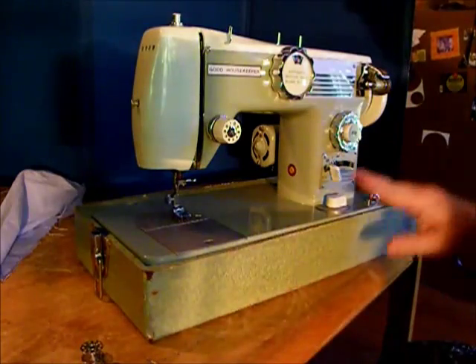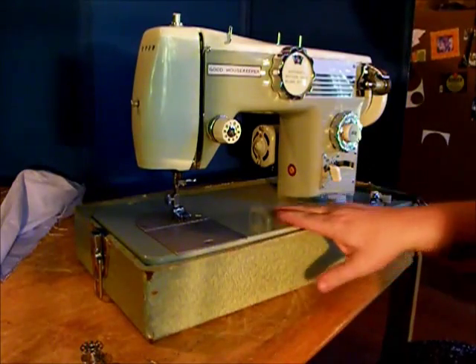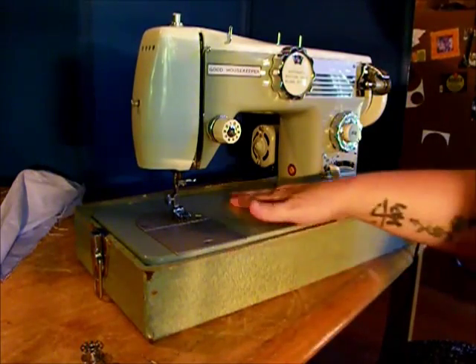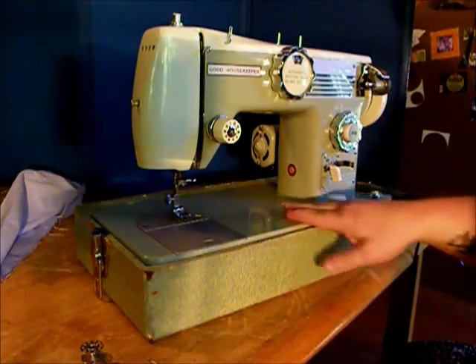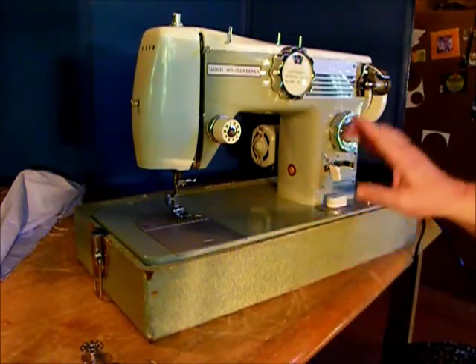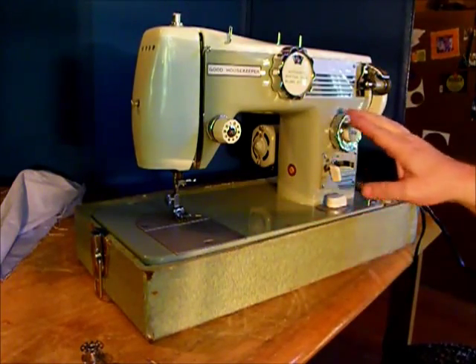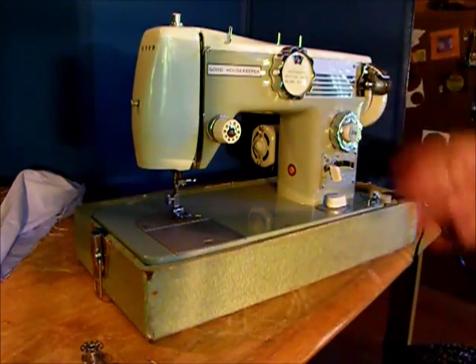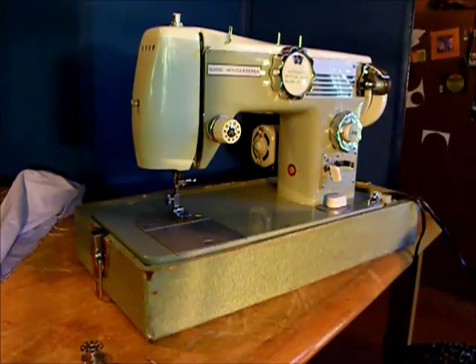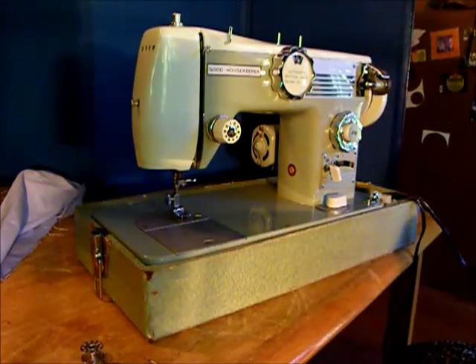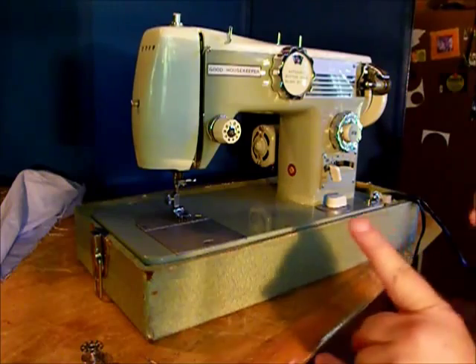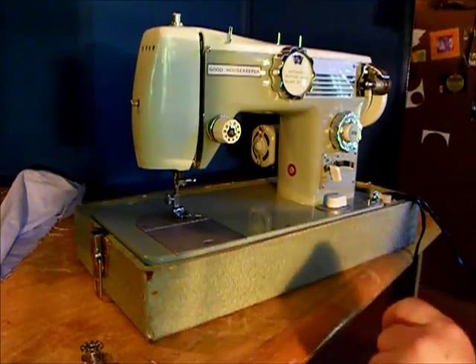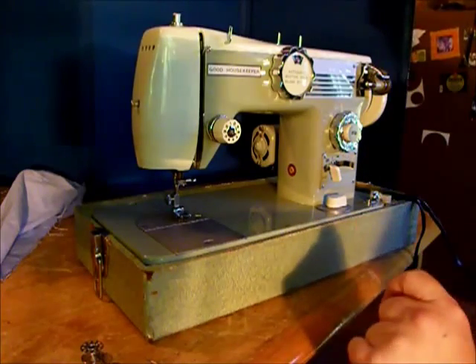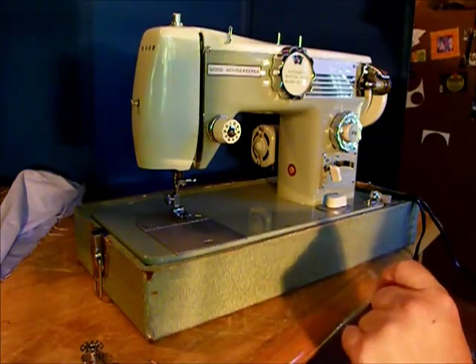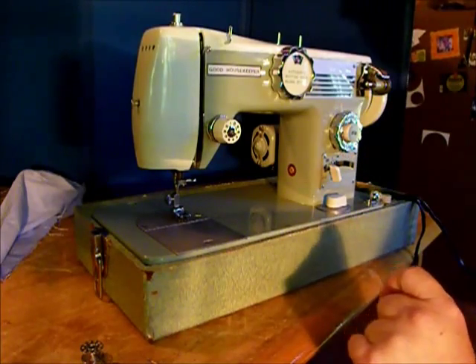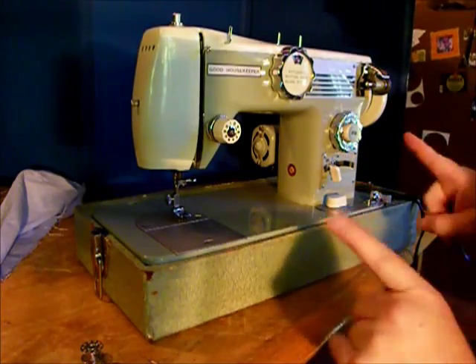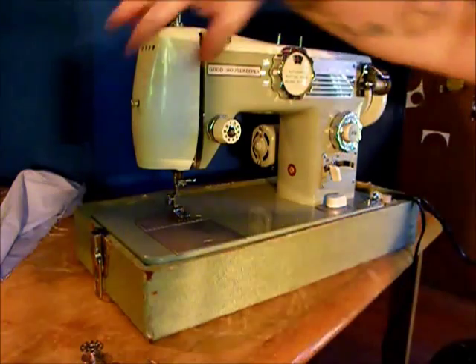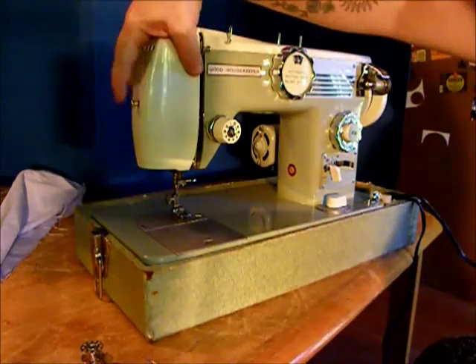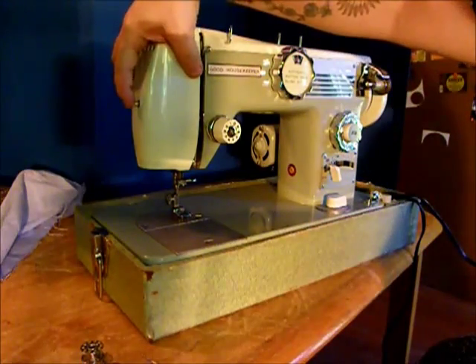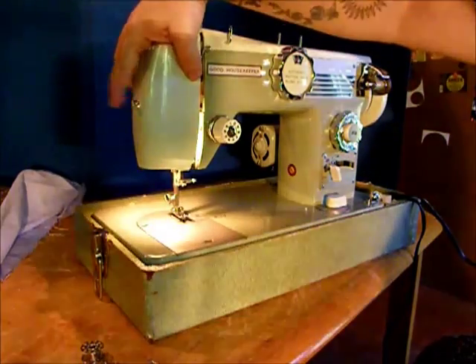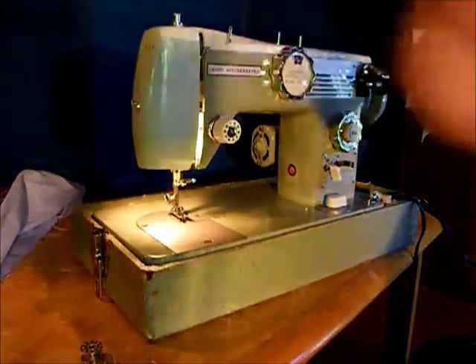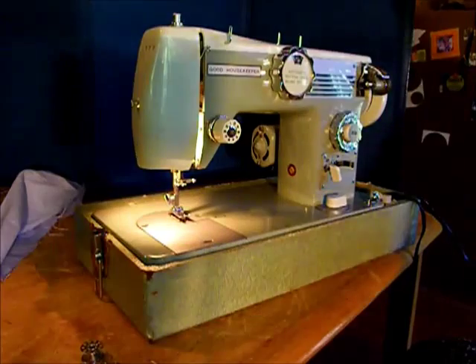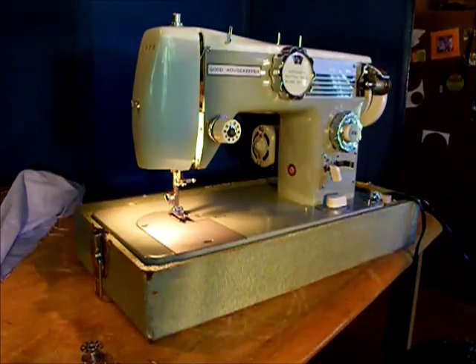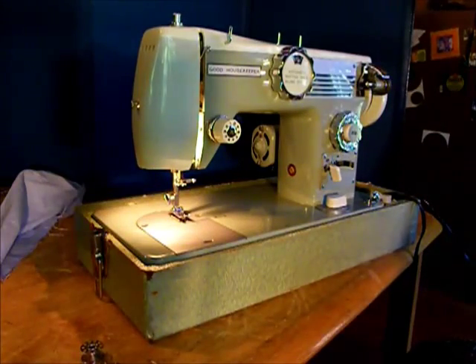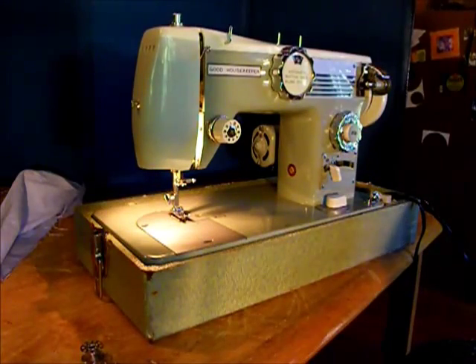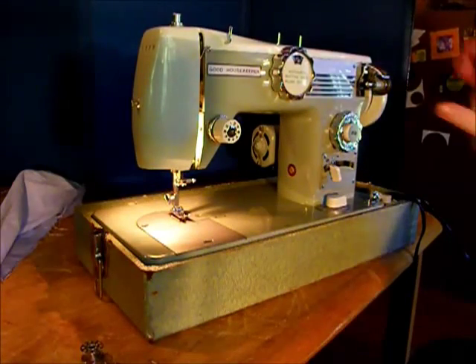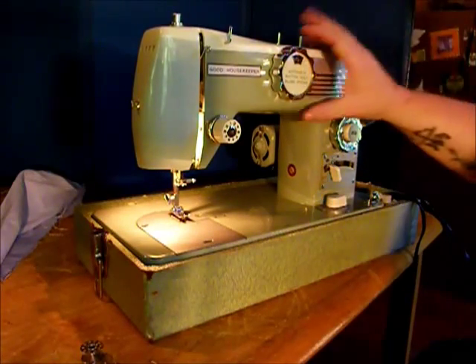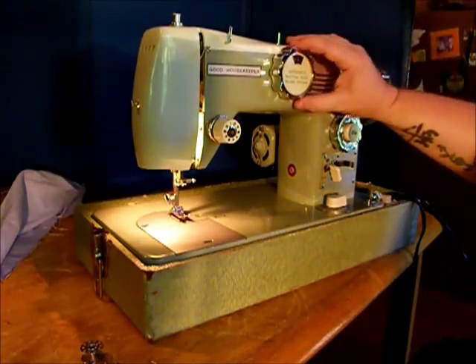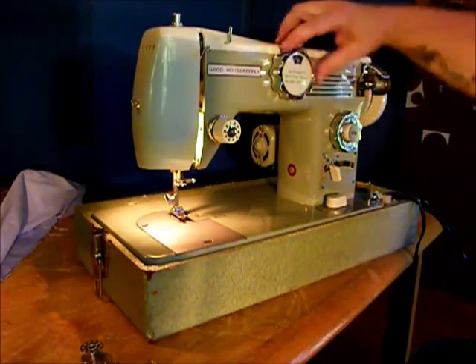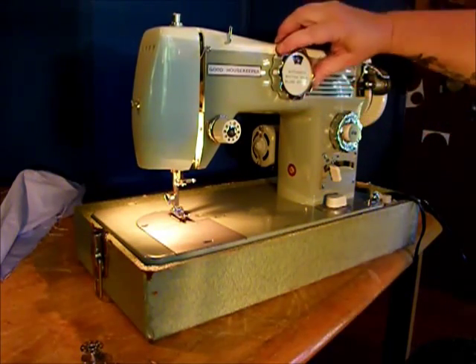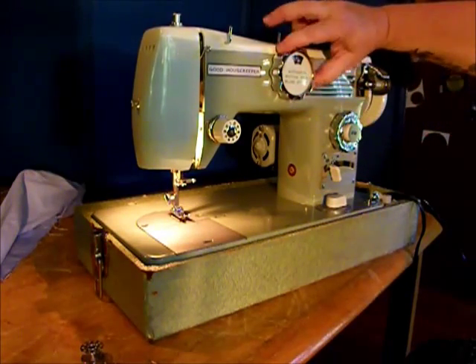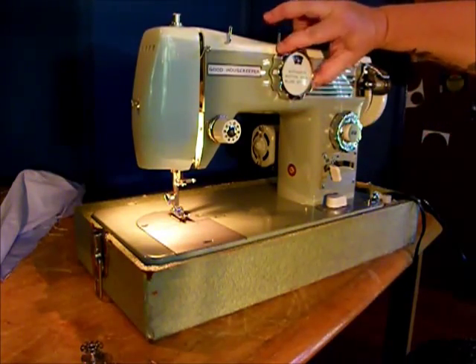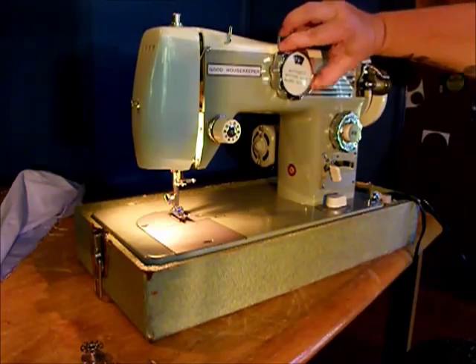Very precision, very heavy, very stylish. I just can't wait to show you all the cool features. Let's start with the light right here — turn that guy on. This machine has a lot of really neat features.